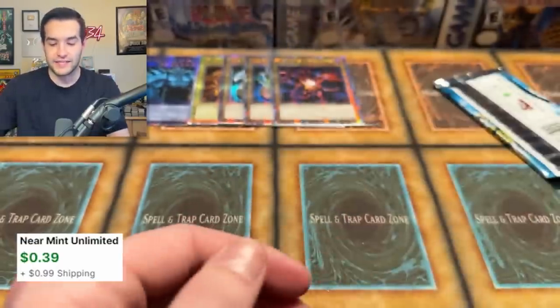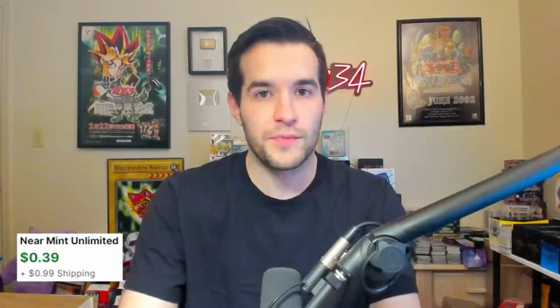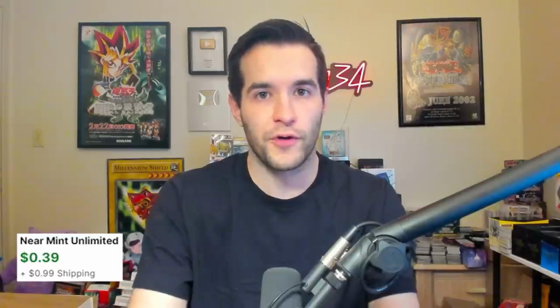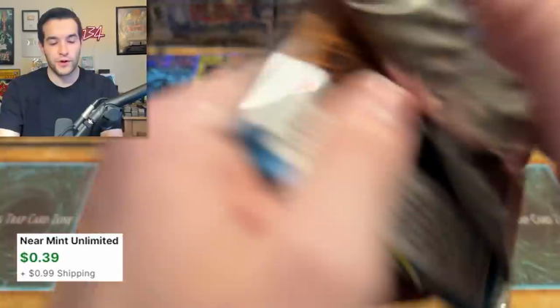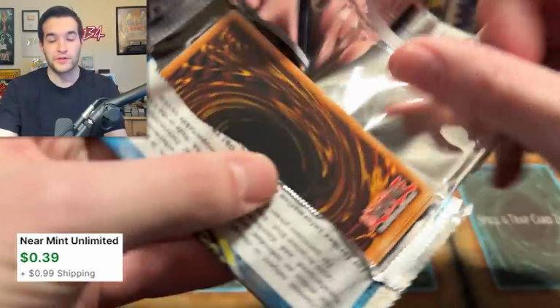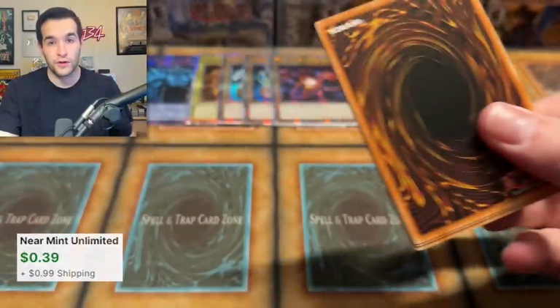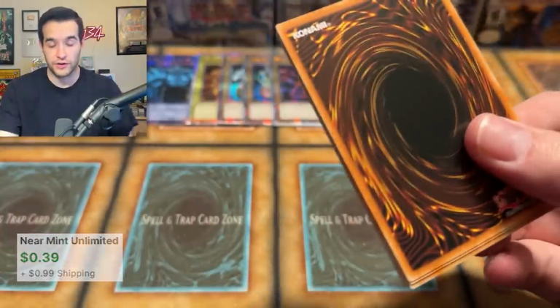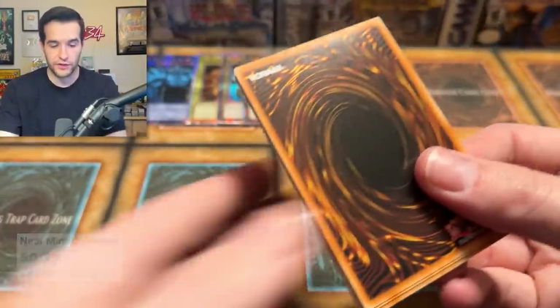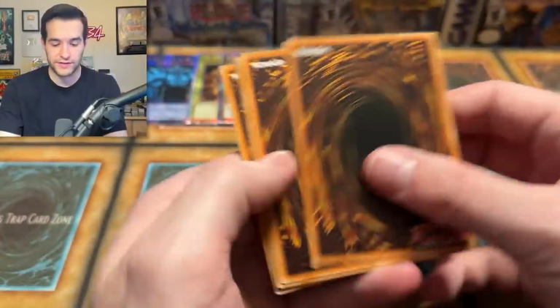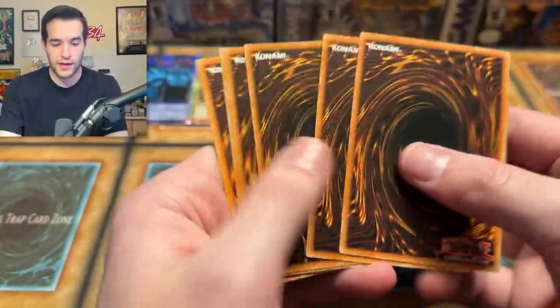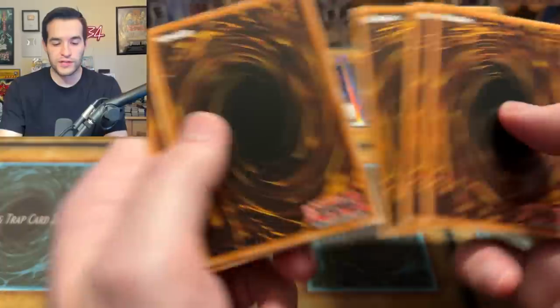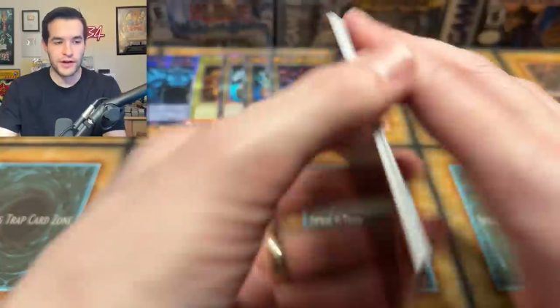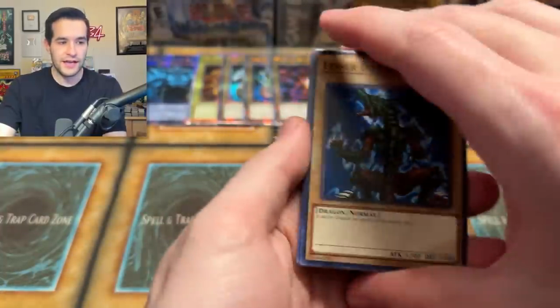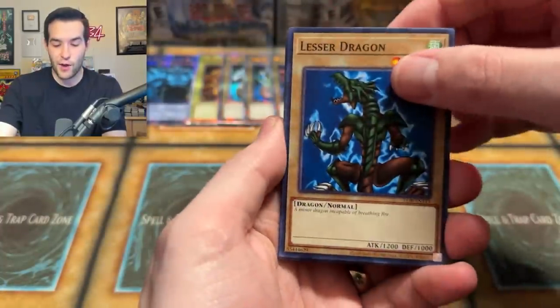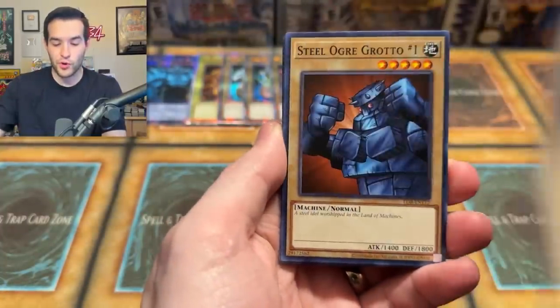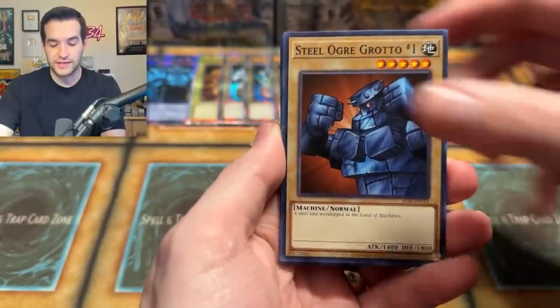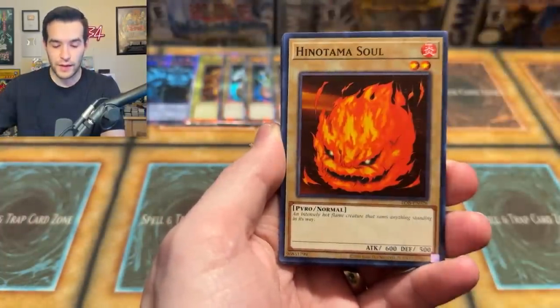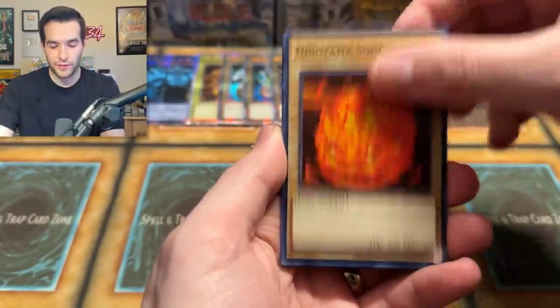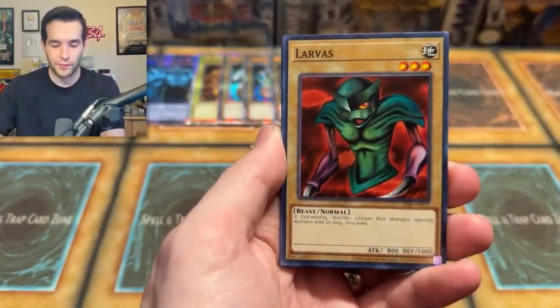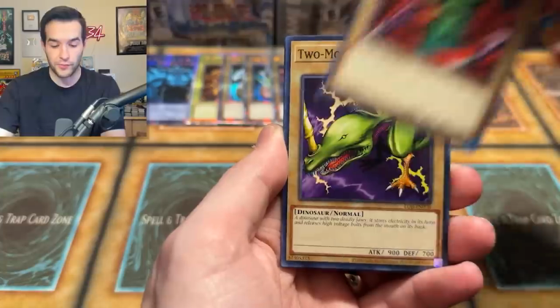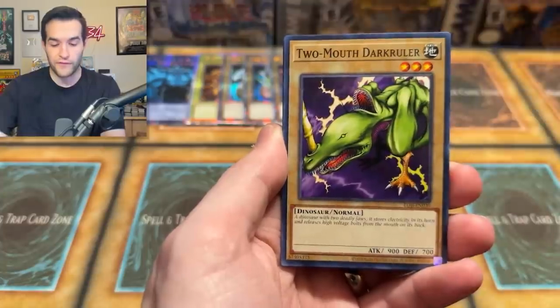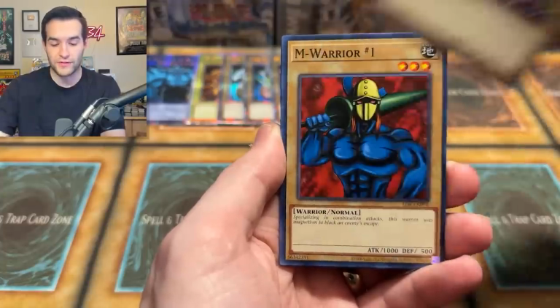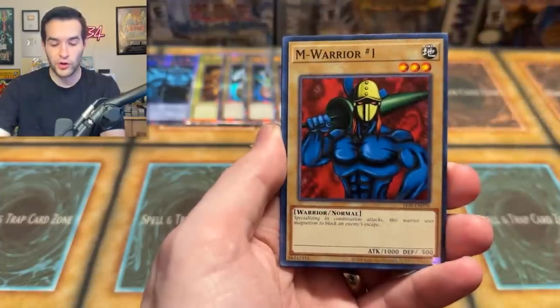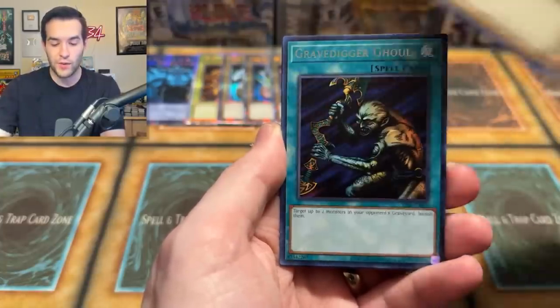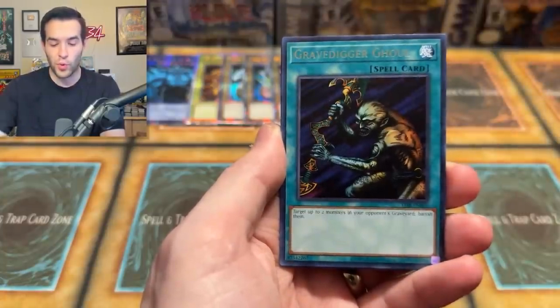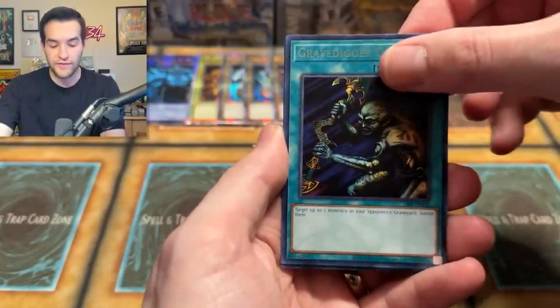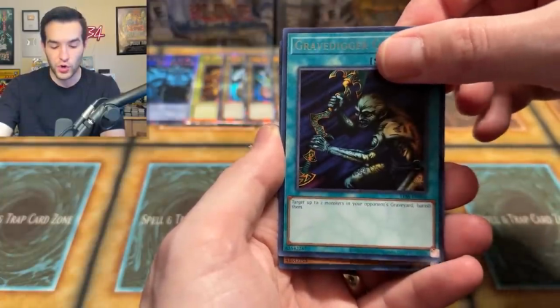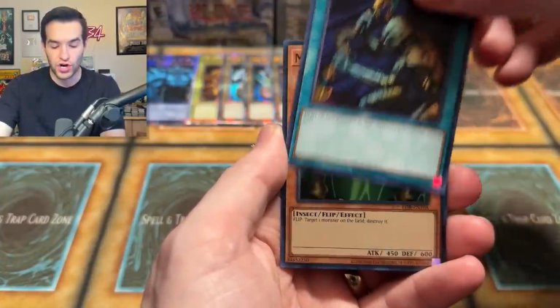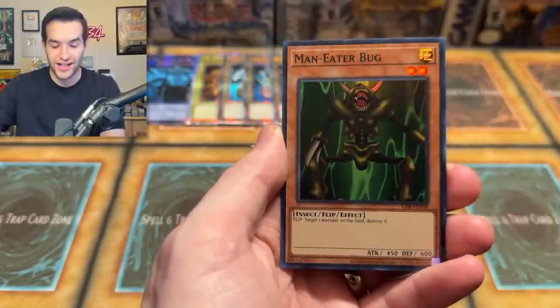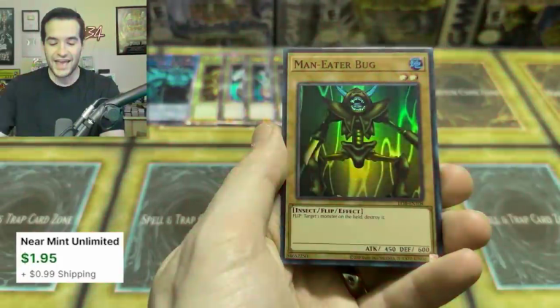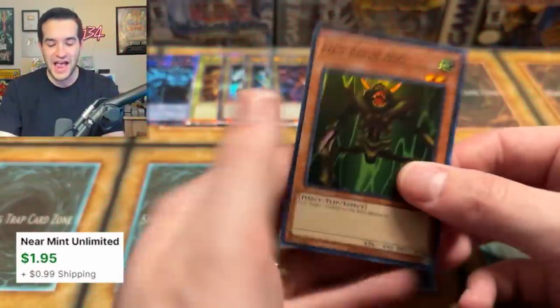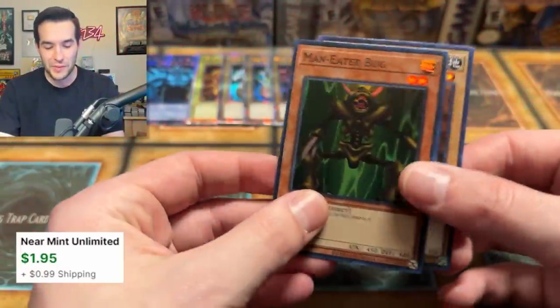One, two, three — and now we will prove it by pulling it. Well, that would probably disprove it. Larvis, Two Mouth, Dark Ruler, Warrior Number One, Gravedigger Ghoul, and a Man-Eater Bug. That was a display of a lot of Supers. Next up — will this have the Slifer? No, it doesn't — we can tell immediately because of the back. We'll take a Blue Eyes pretty much every time.